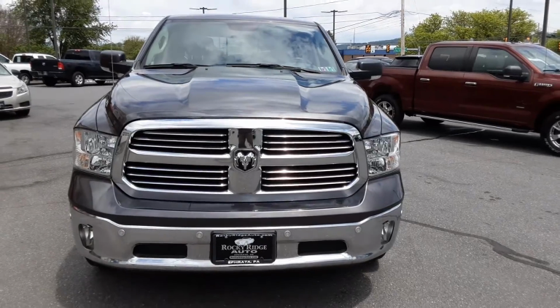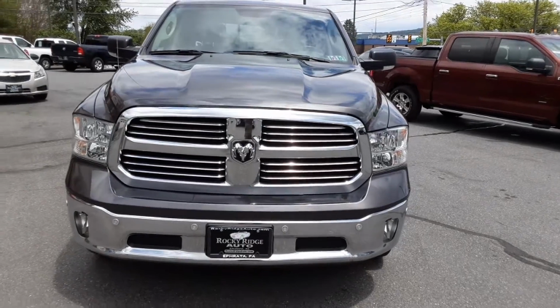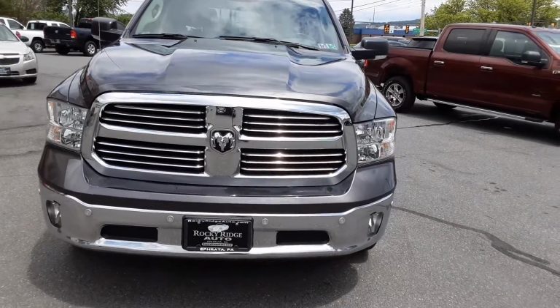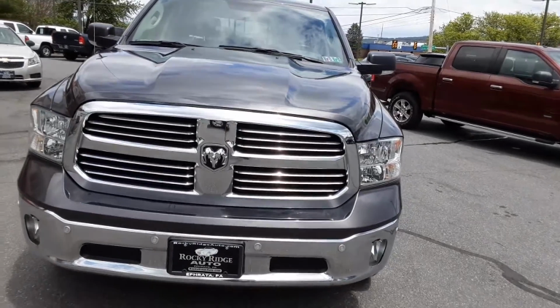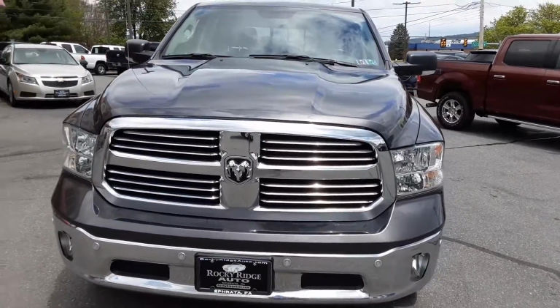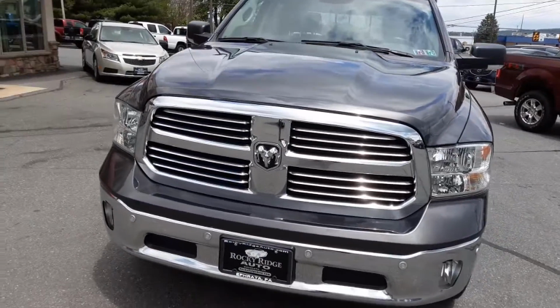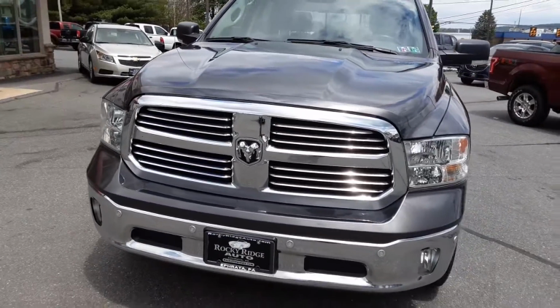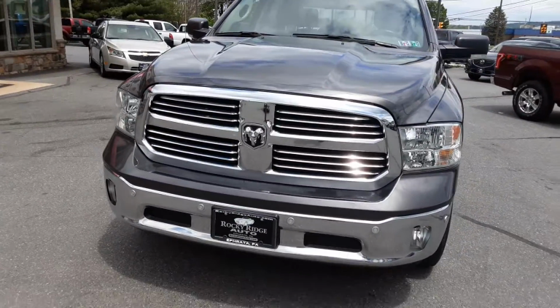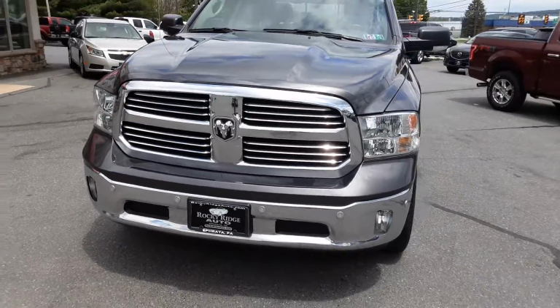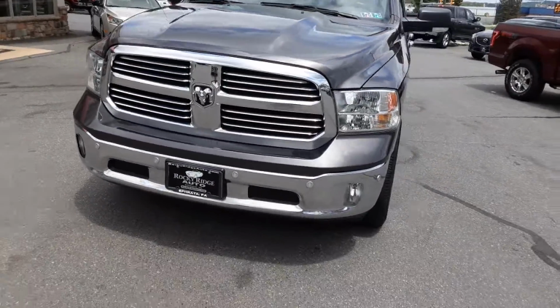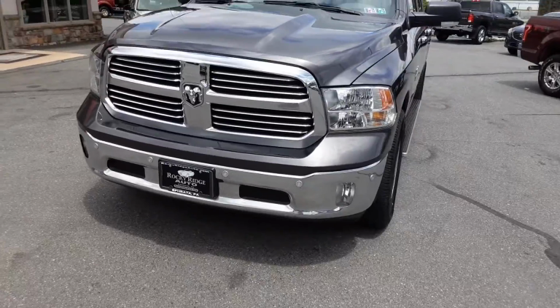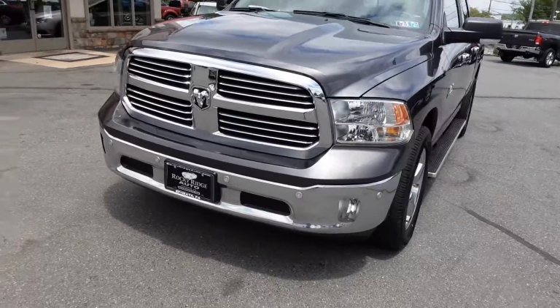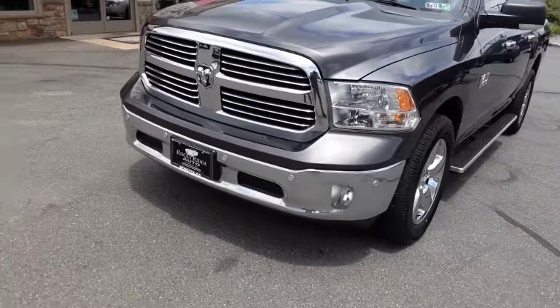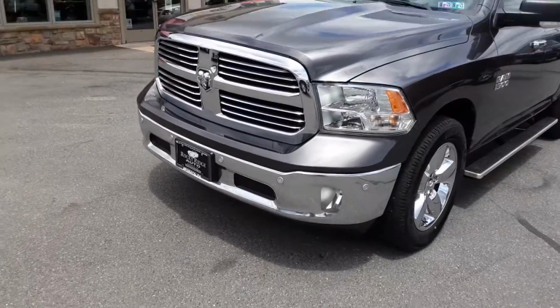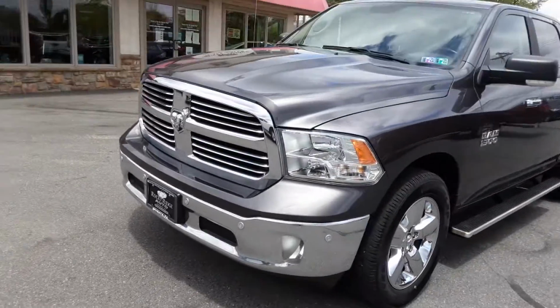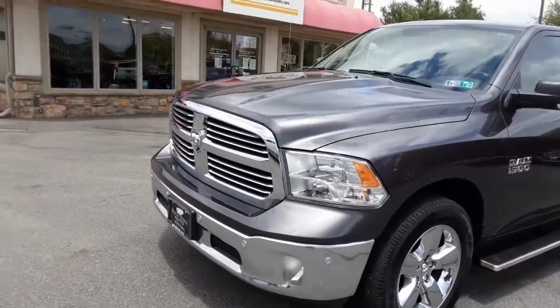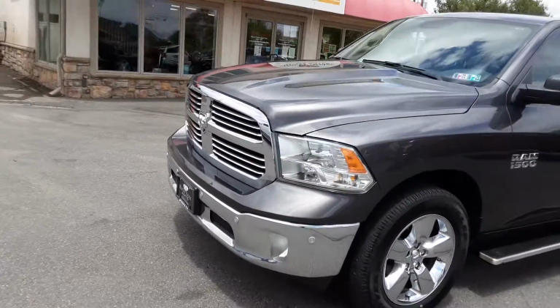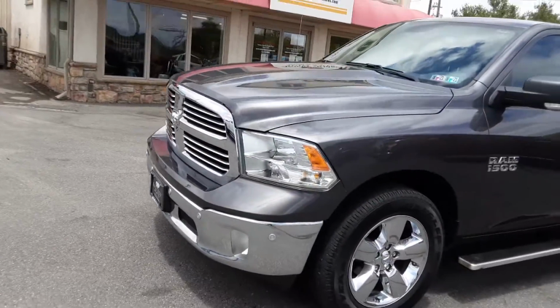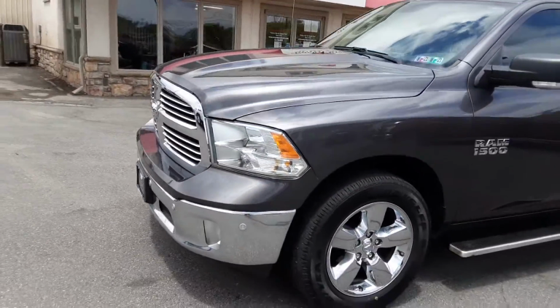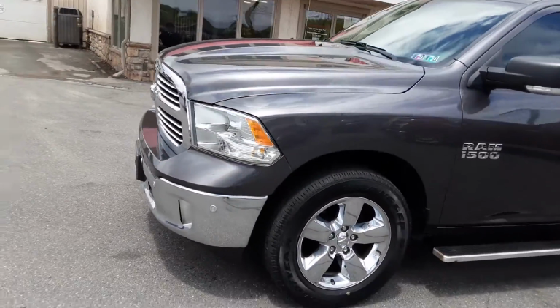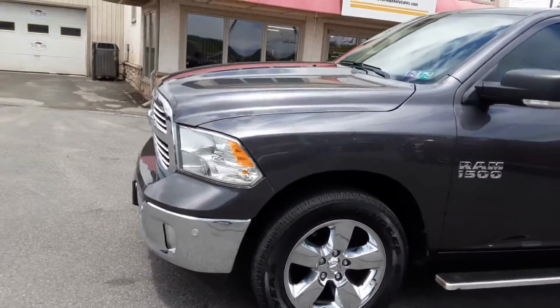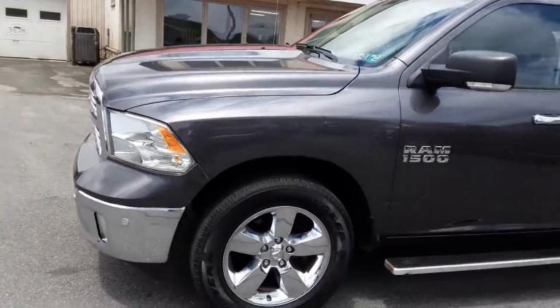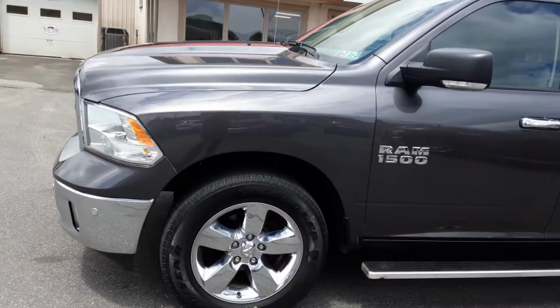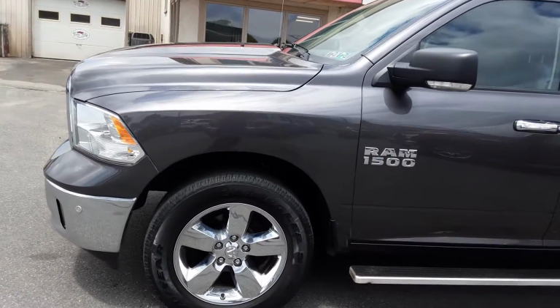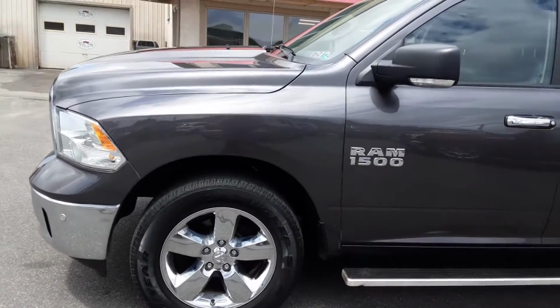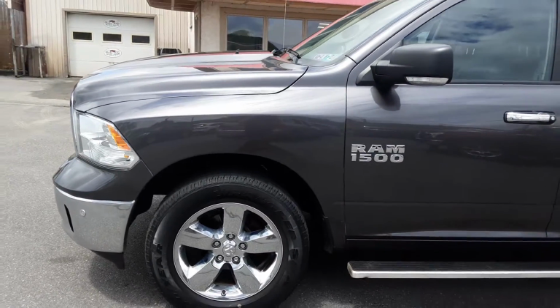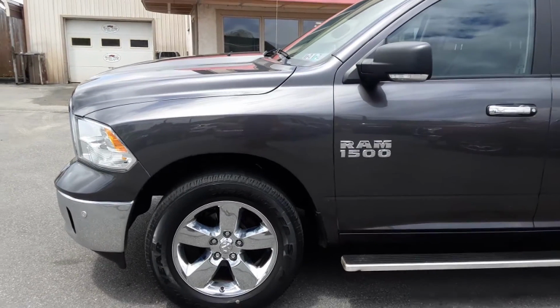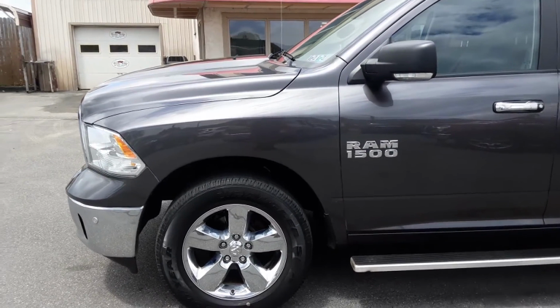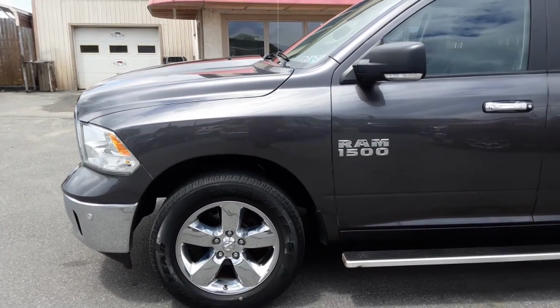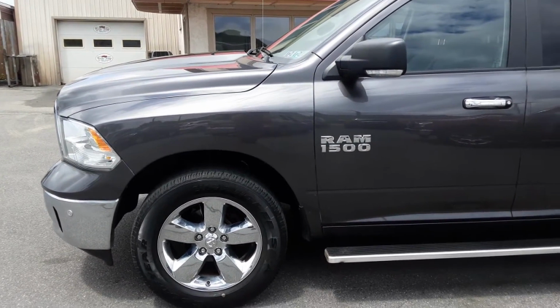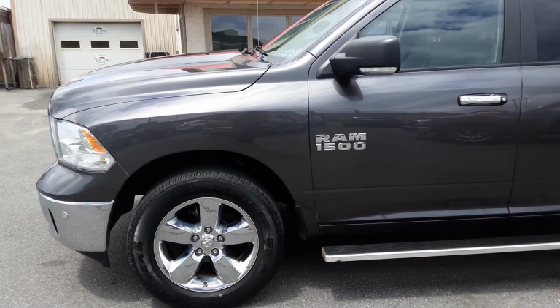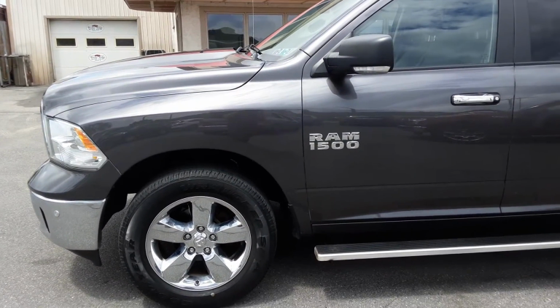Hello, thanks for coming back to Rocky Ridge Auto Page. My name is Kim, and today I want to show you a 2017 Ram 1500 Bighorn. It's a really nice truck — great pickup.